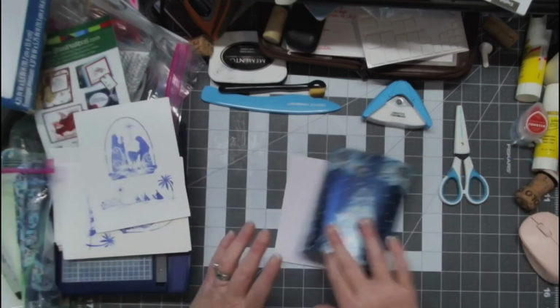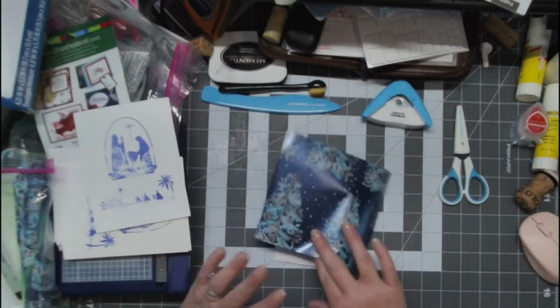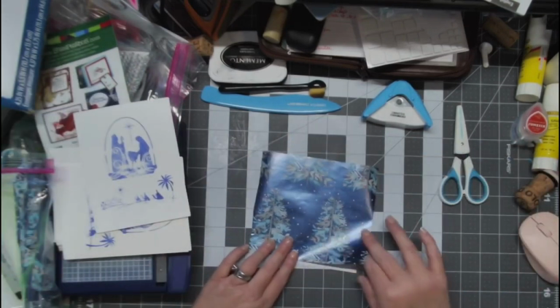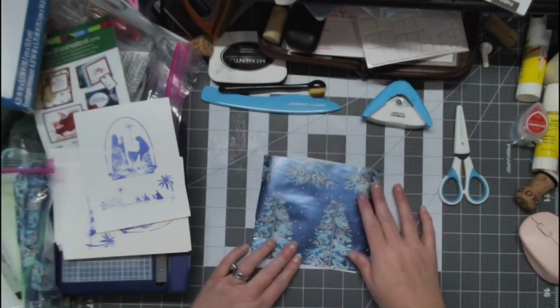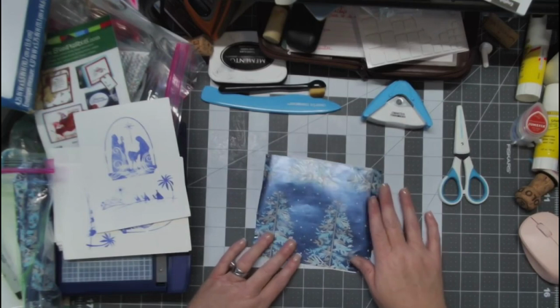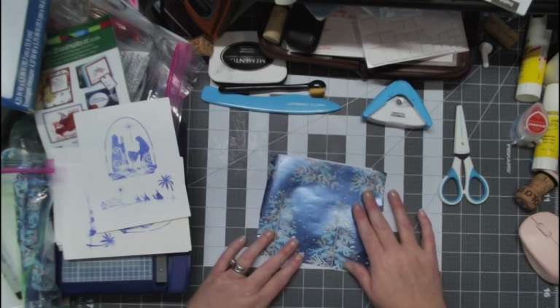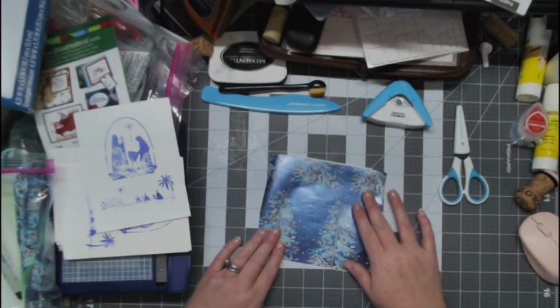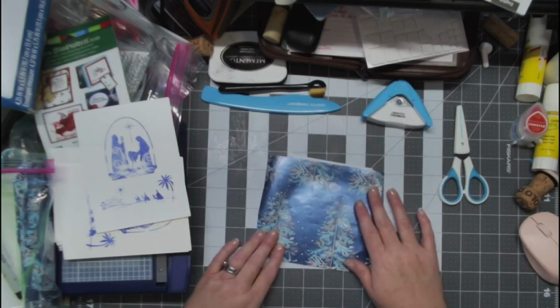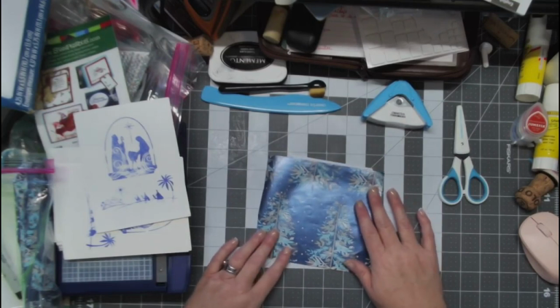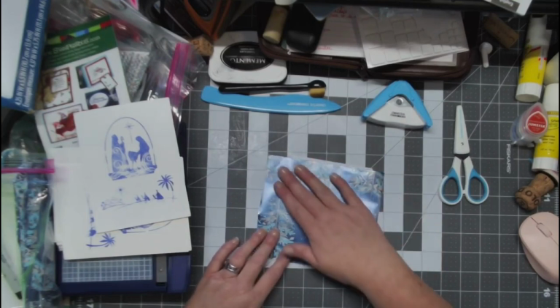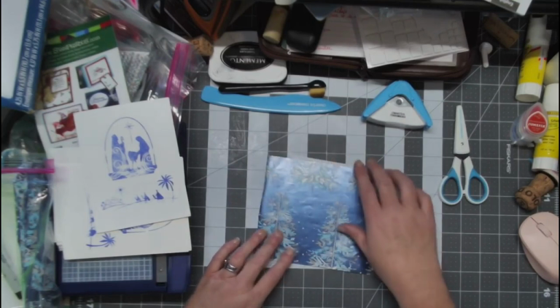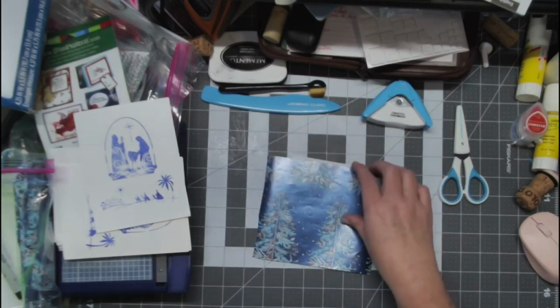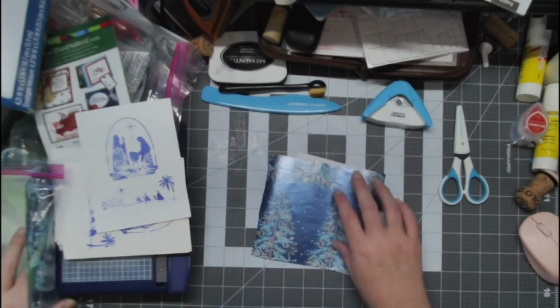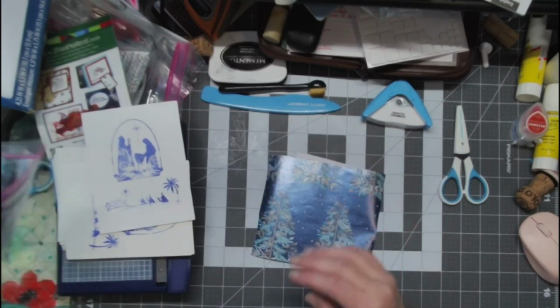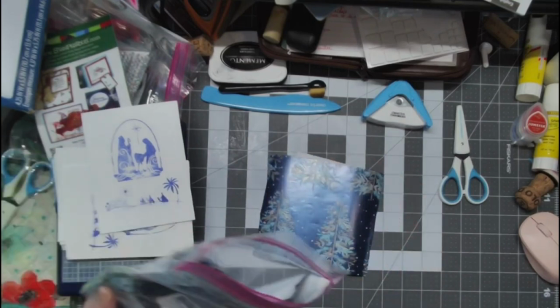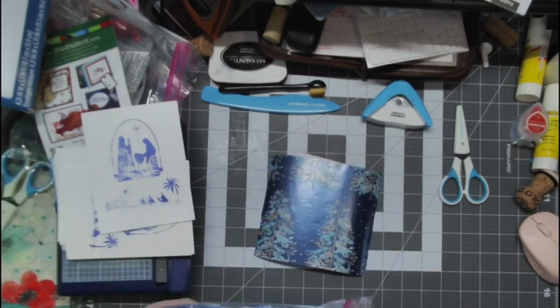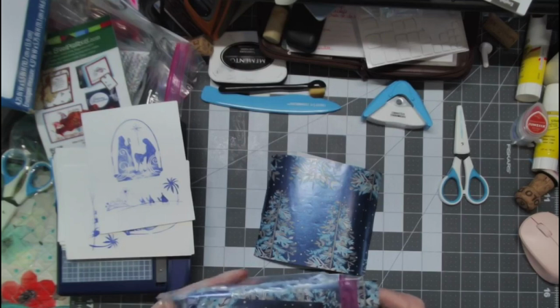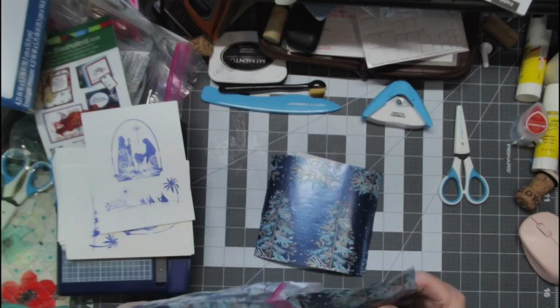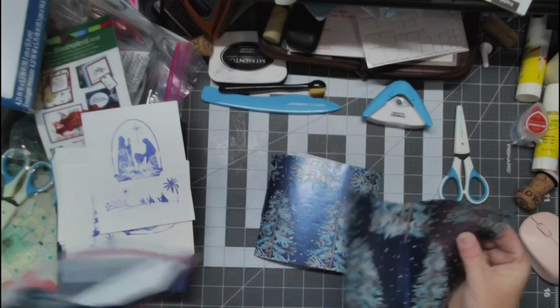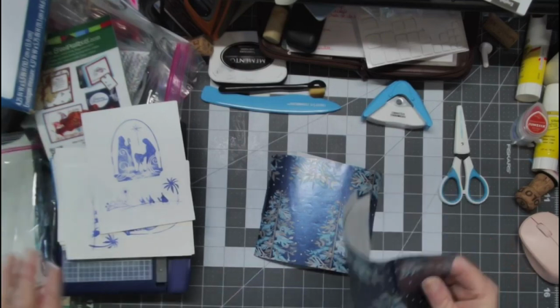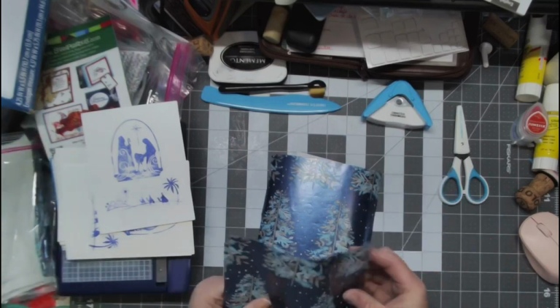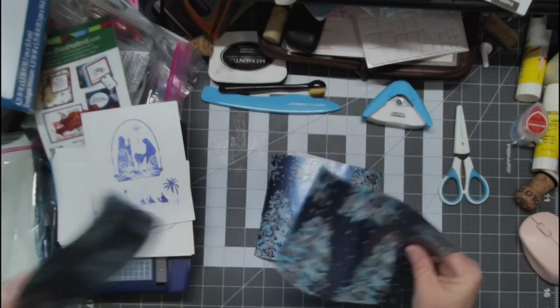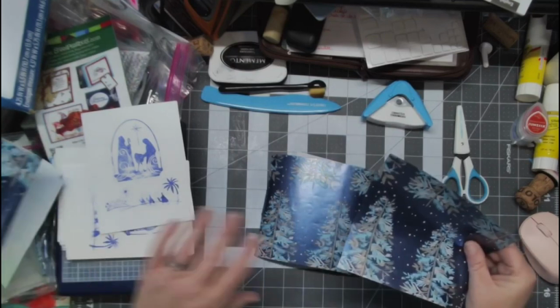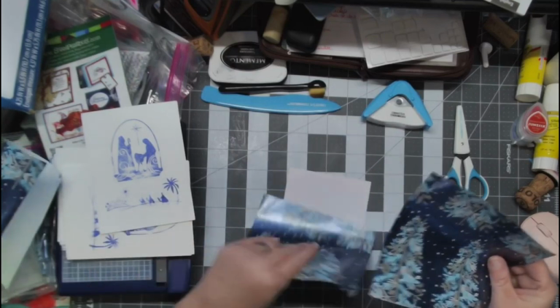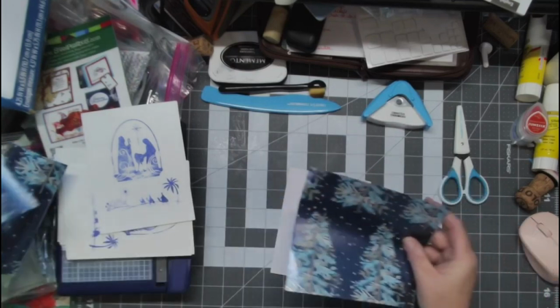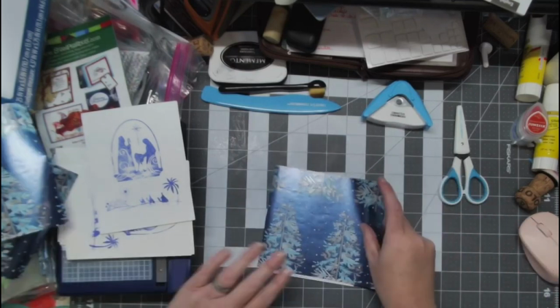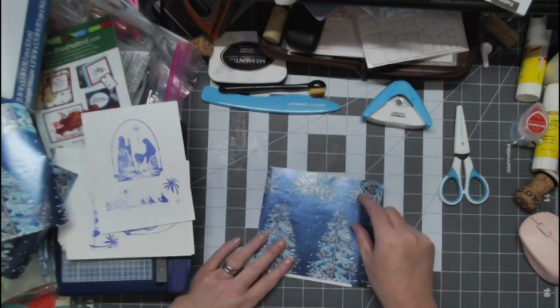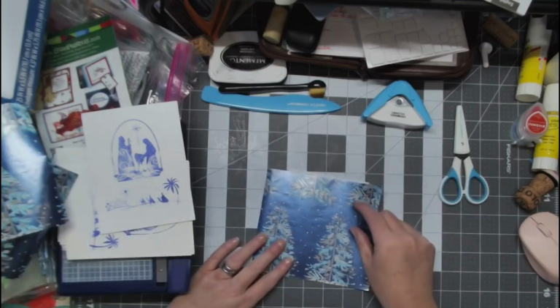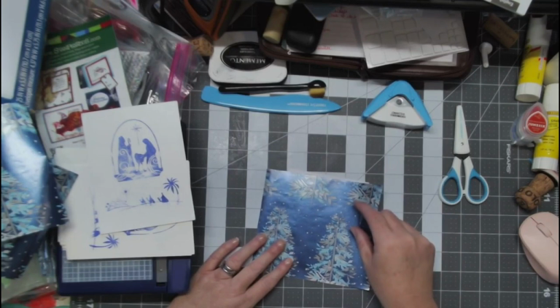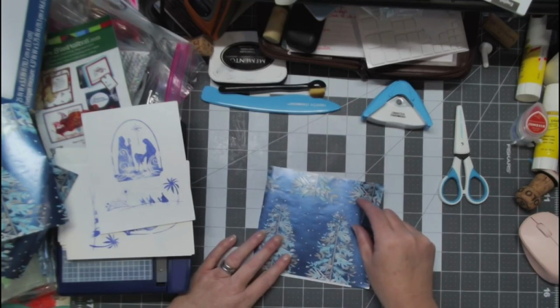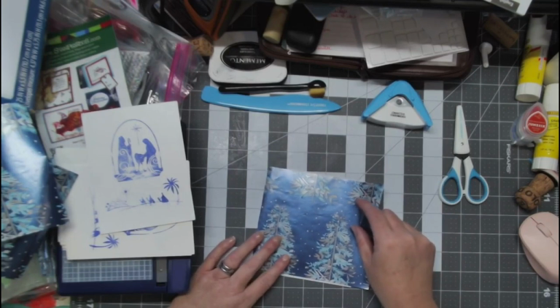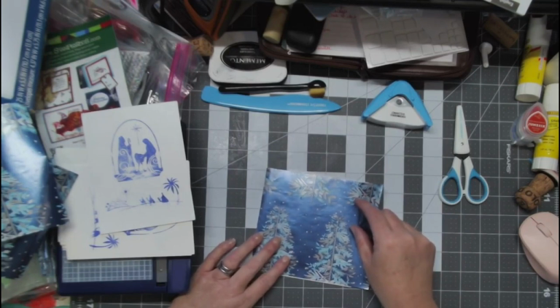I tried to cut these six by six but I don't think I did a great job of it — it's not quite right. I thought I measured six by six but it came out a little off.